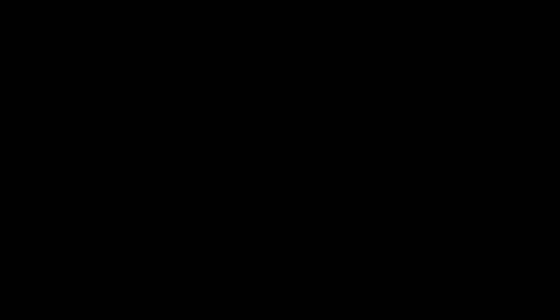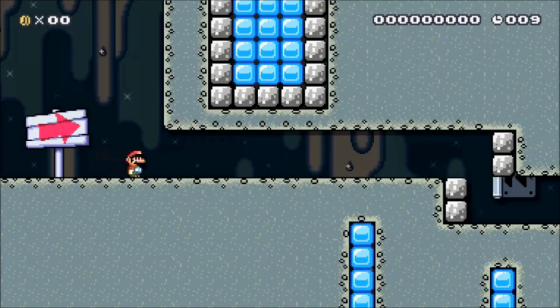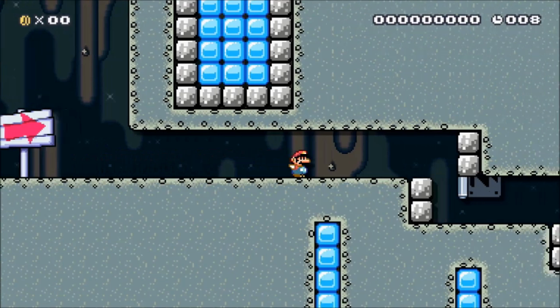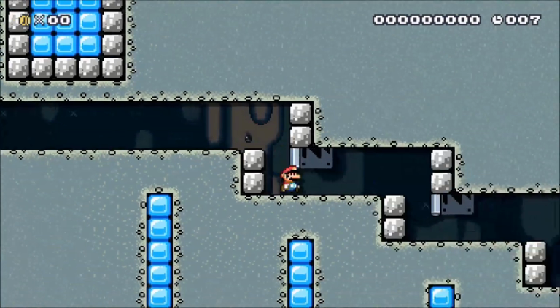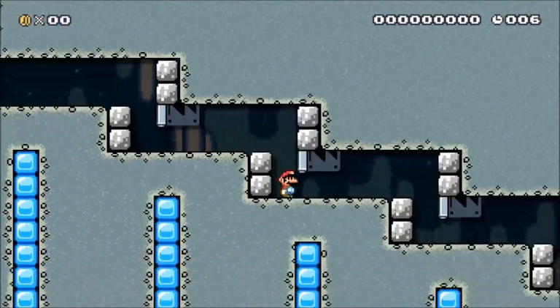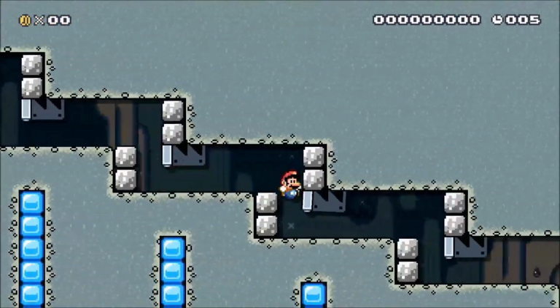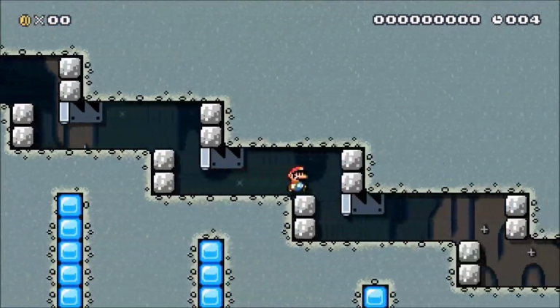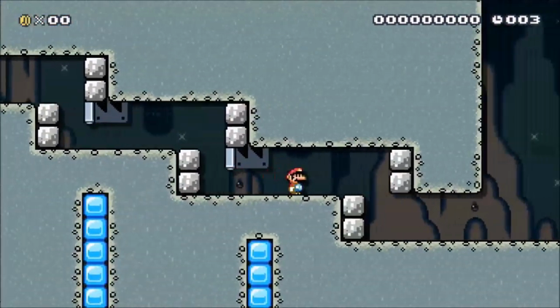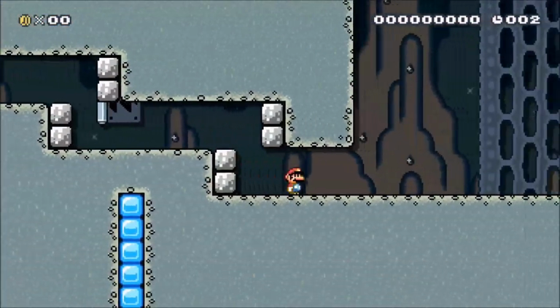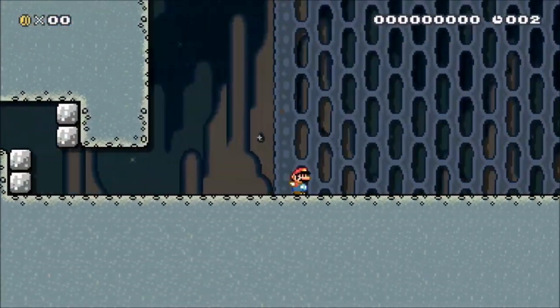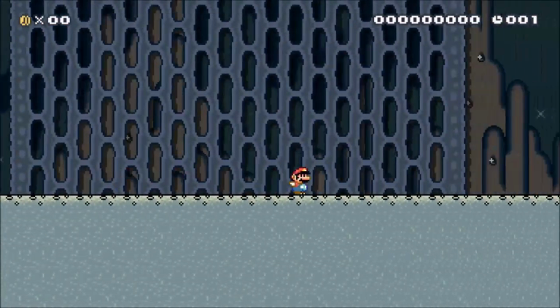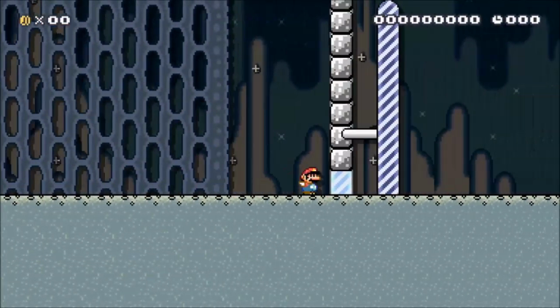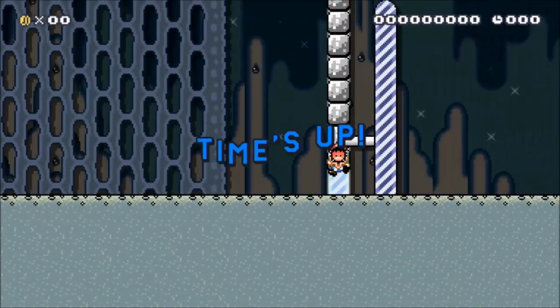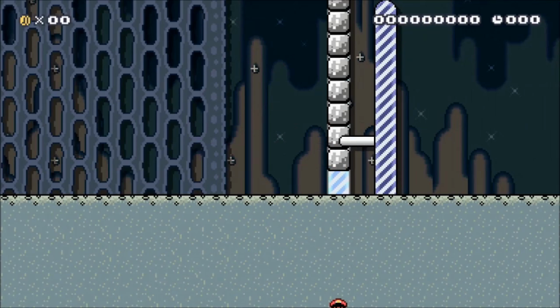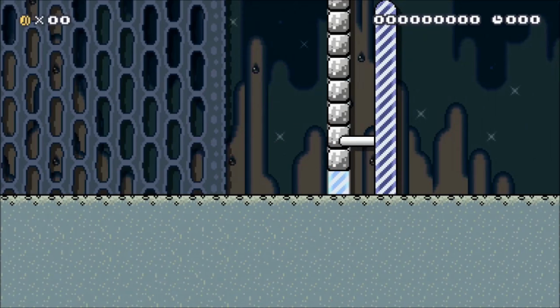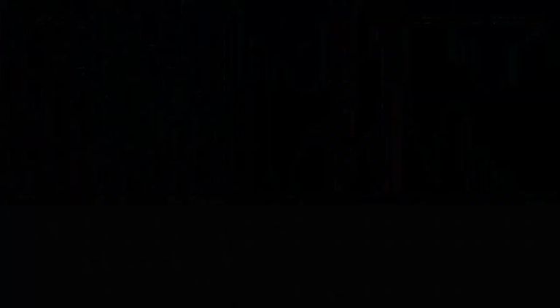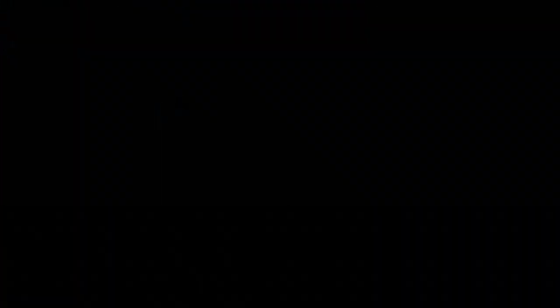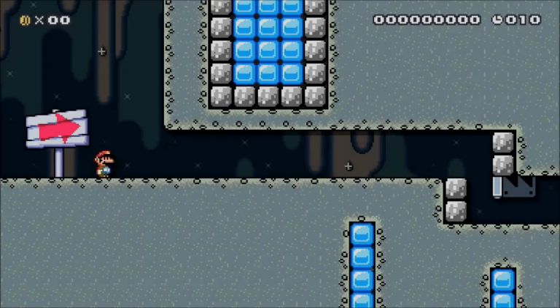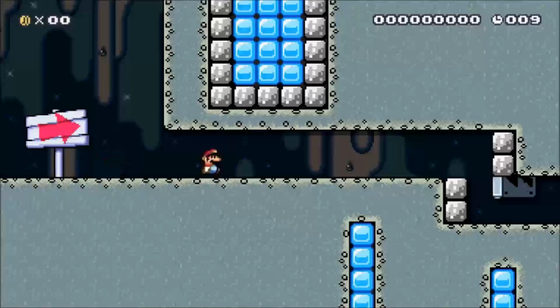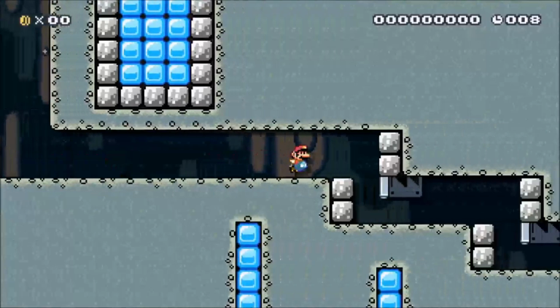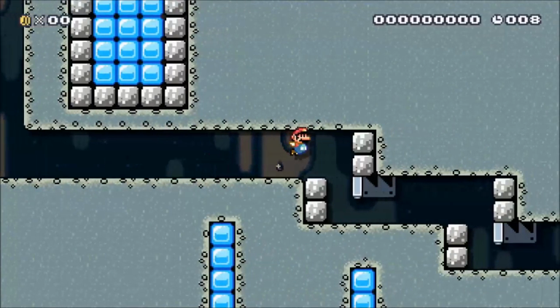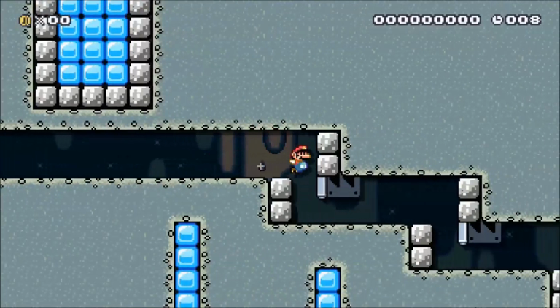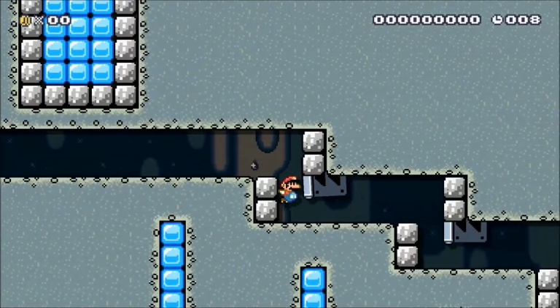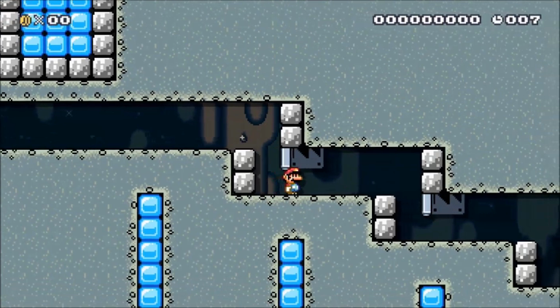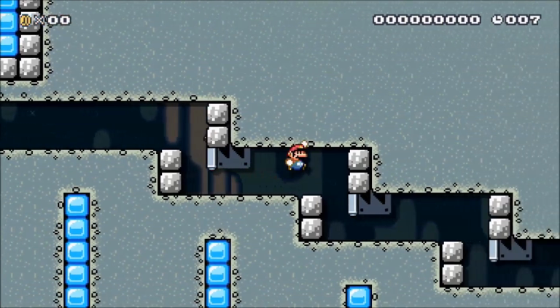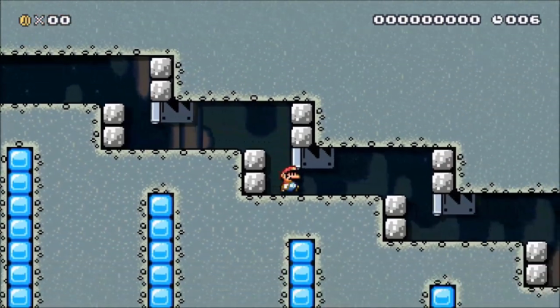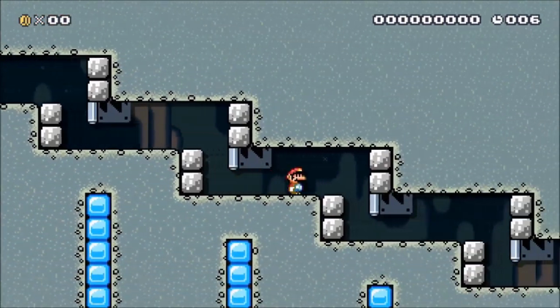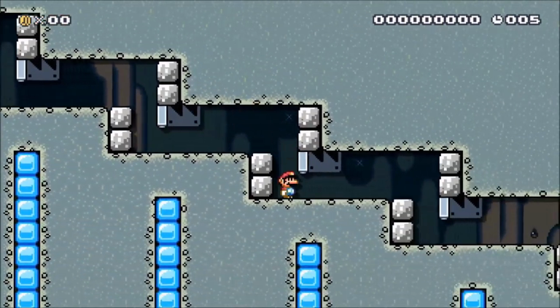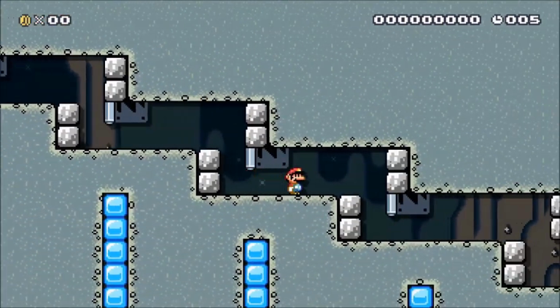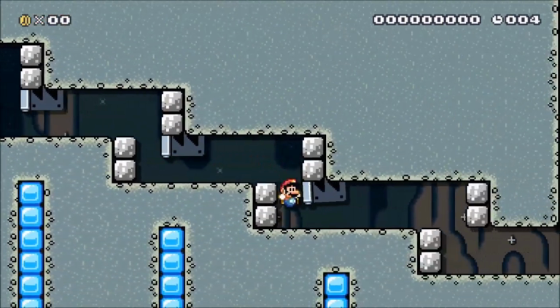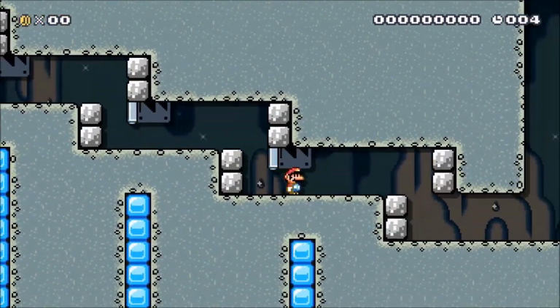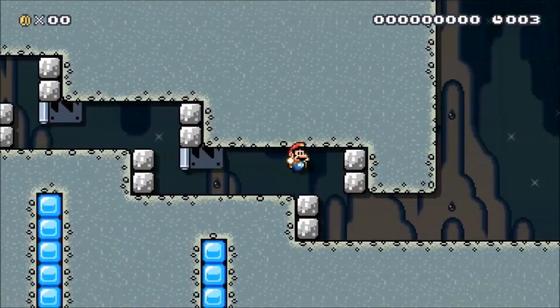When coming to a drop off on a ledge, most people will probably just run off. Instead, what you want to do is jump down the corner so that Mario partially clips into the wall. This will allow you to save a small amount of time.